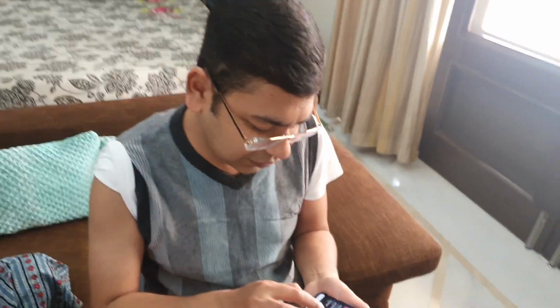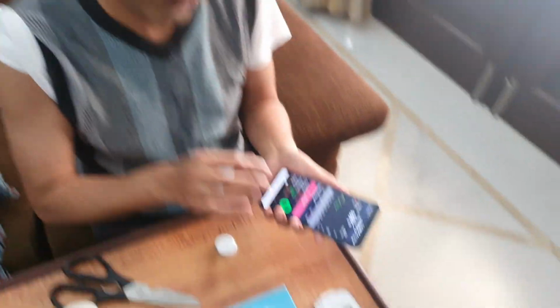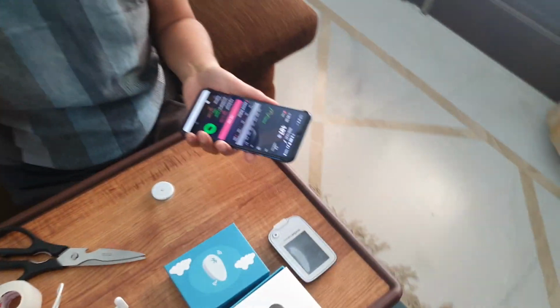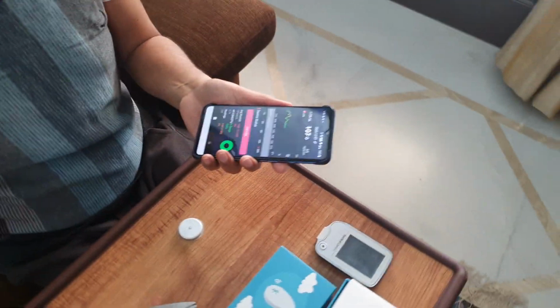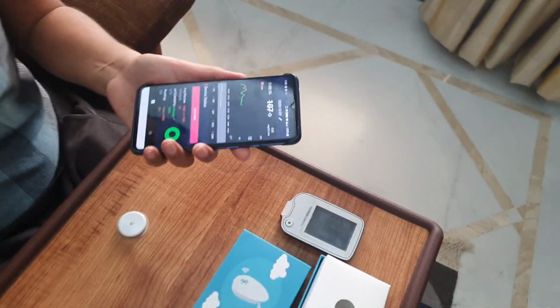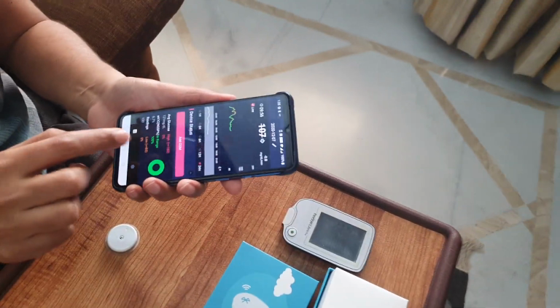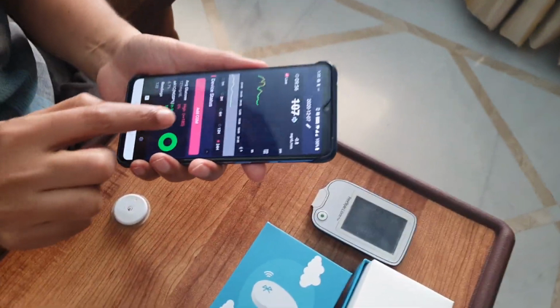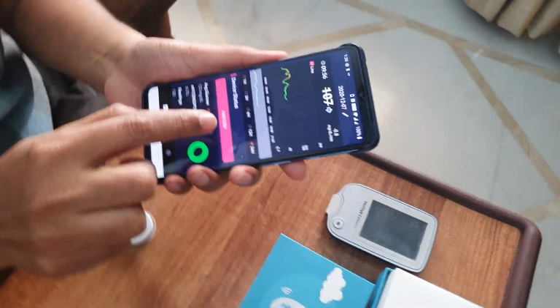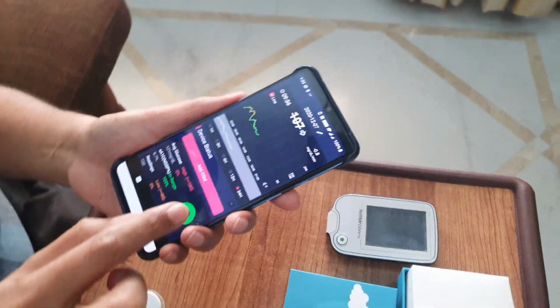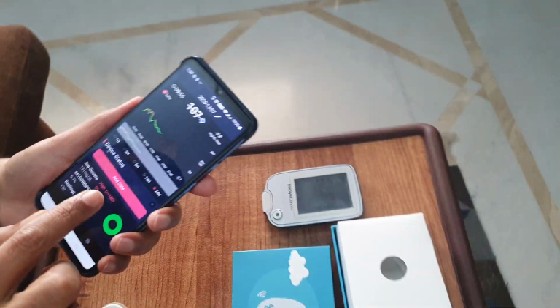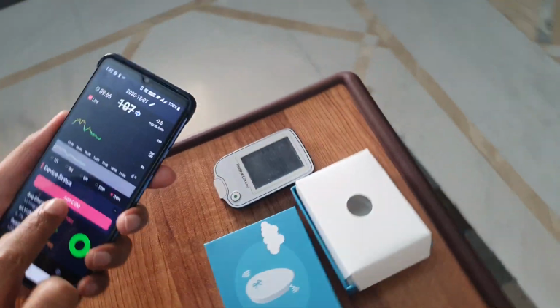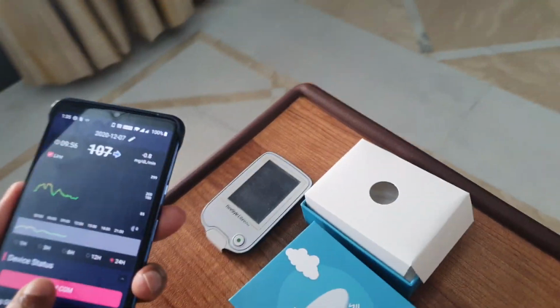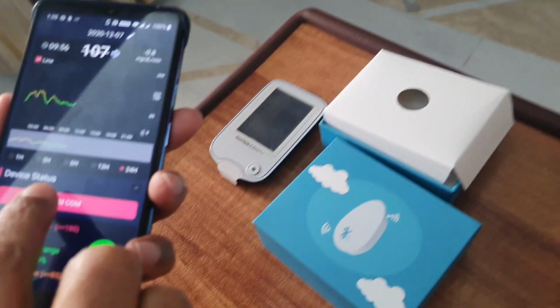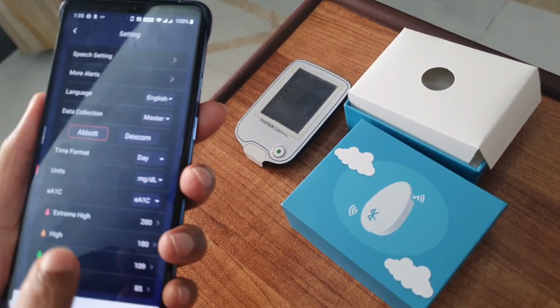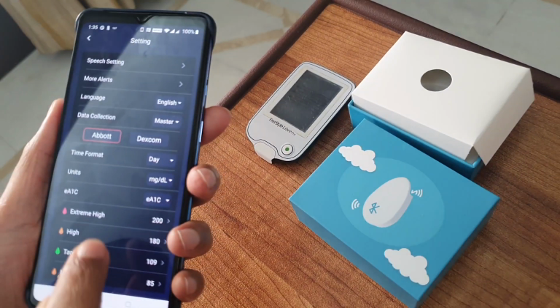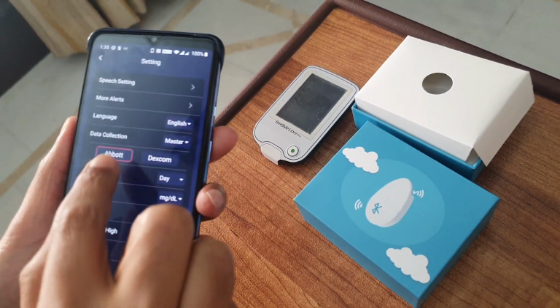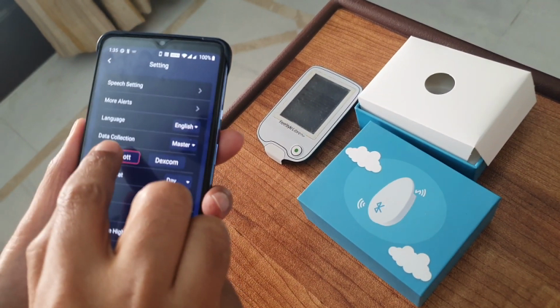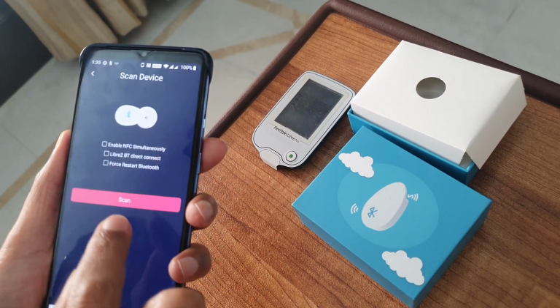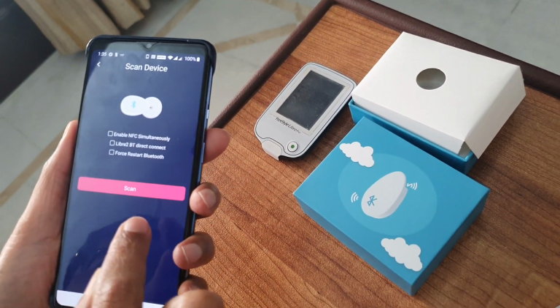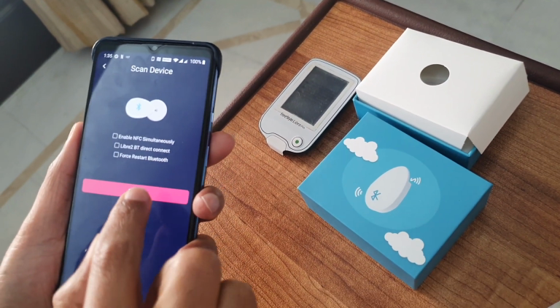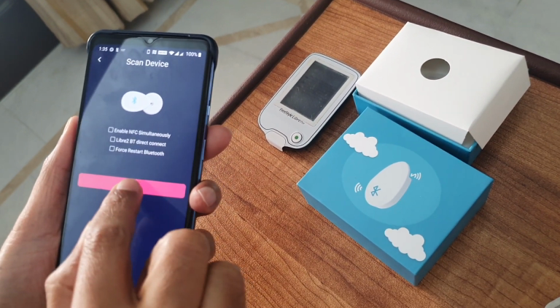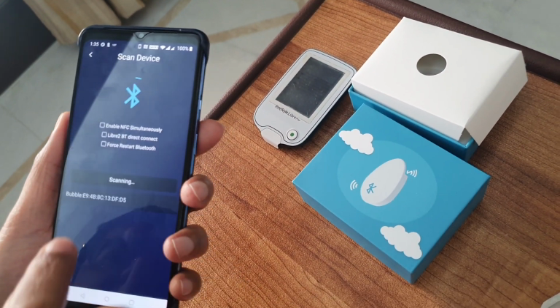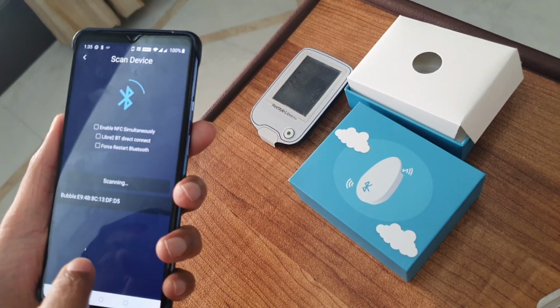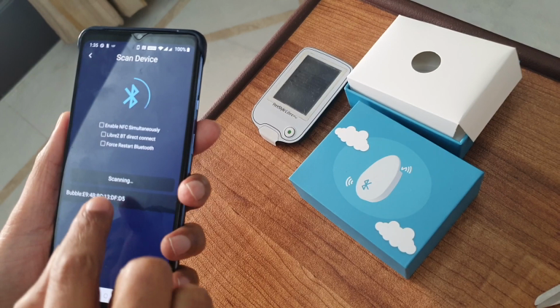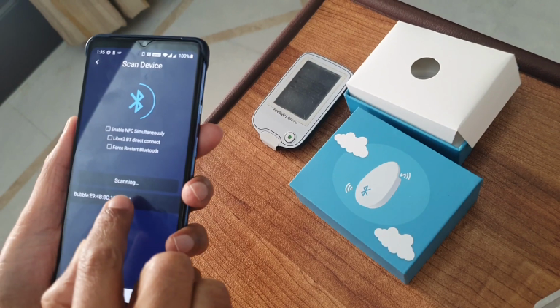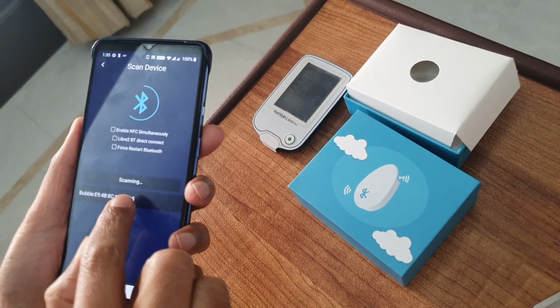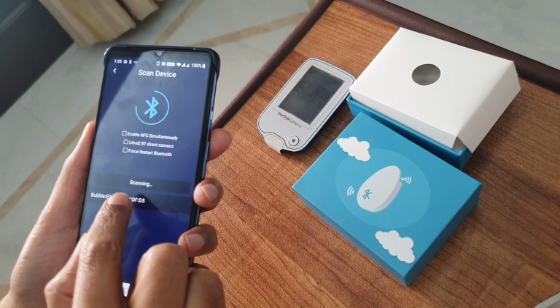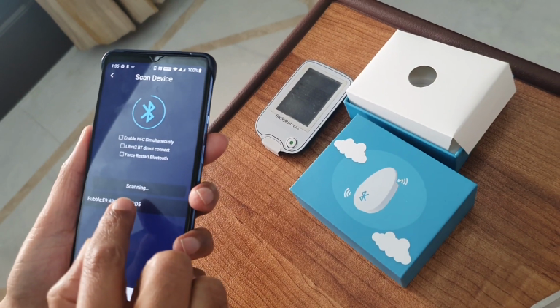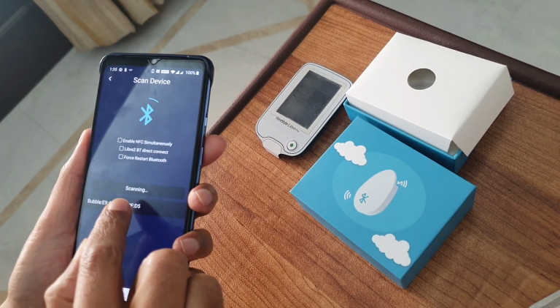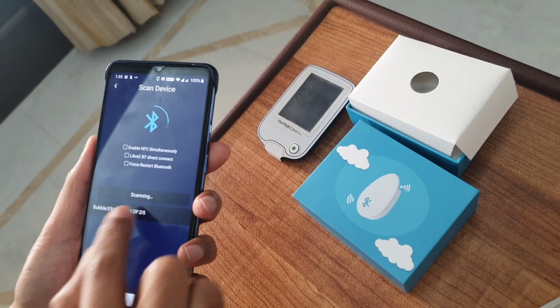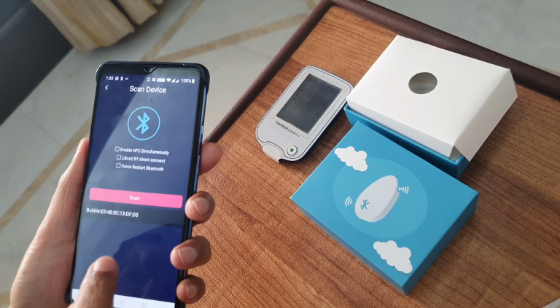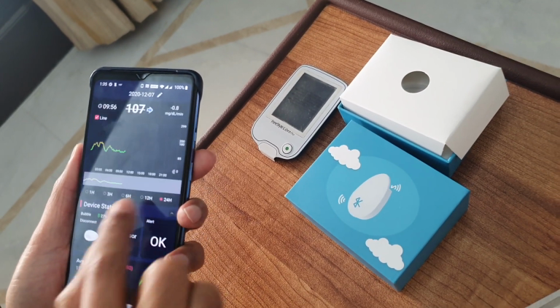Now we can check on the device whether this is working. We simply go to Add CGM, select Abbott, and scan. Since this is ready to scan, we just click here.